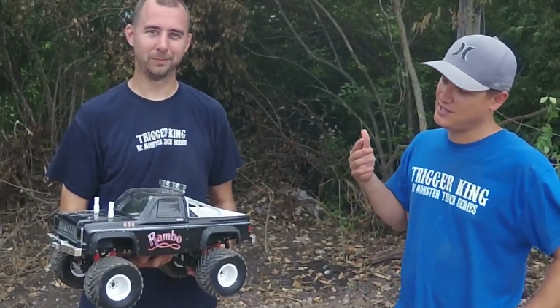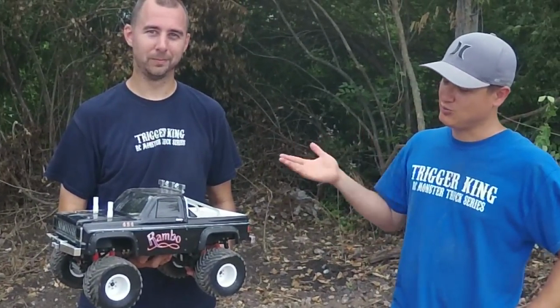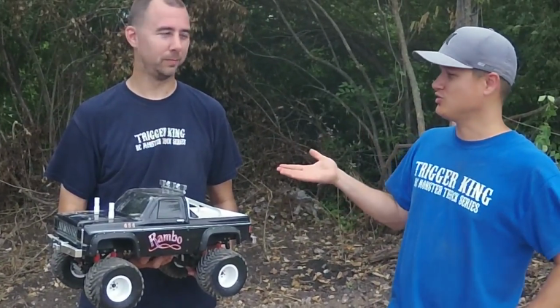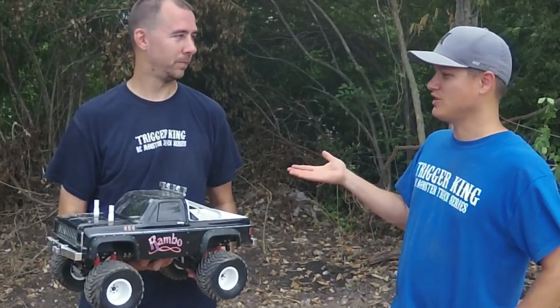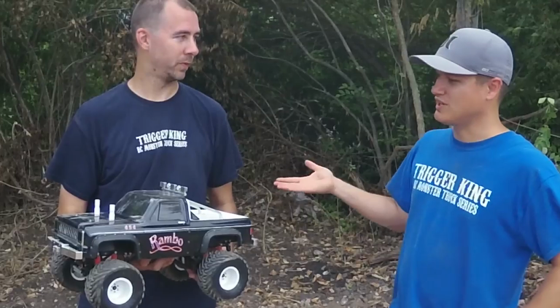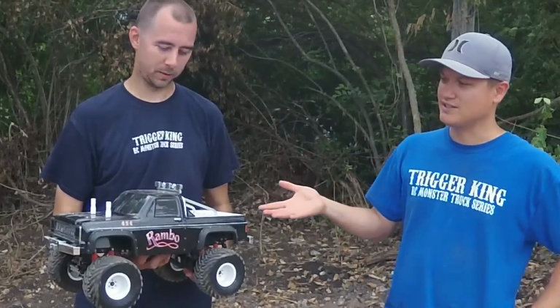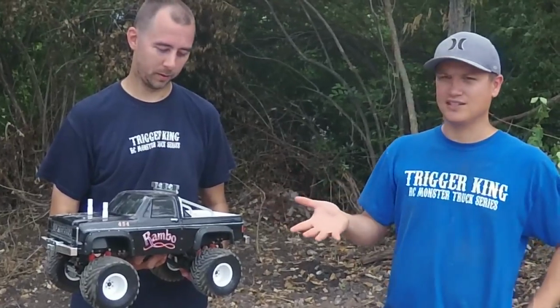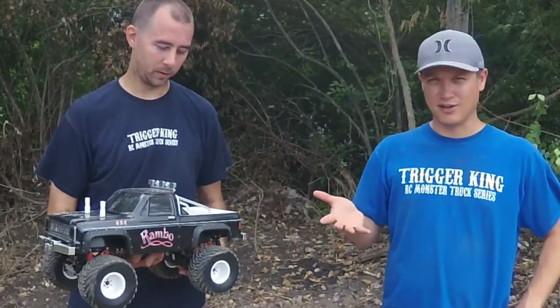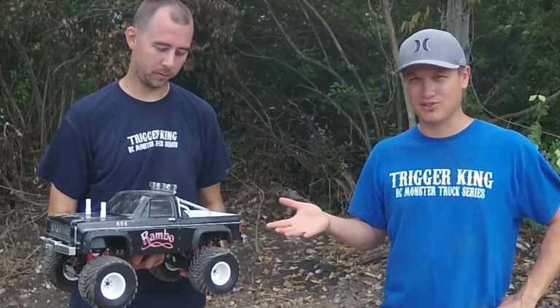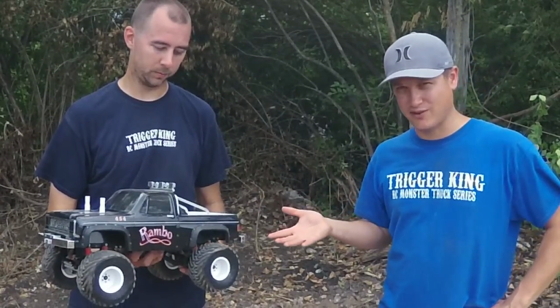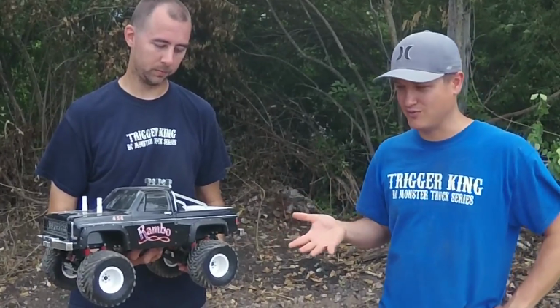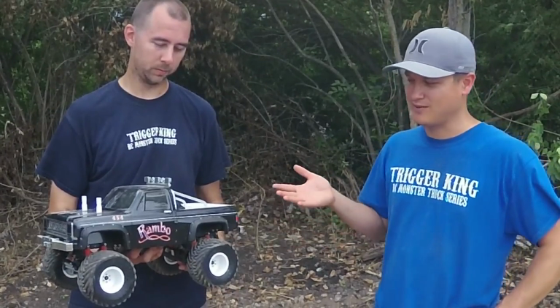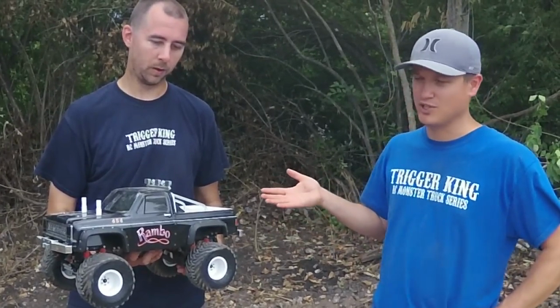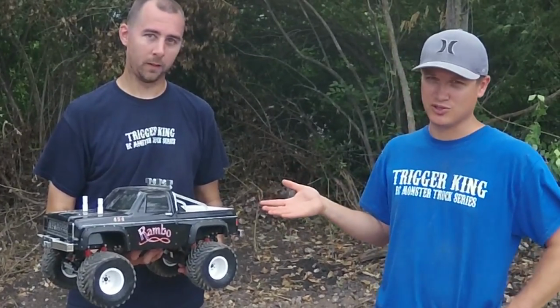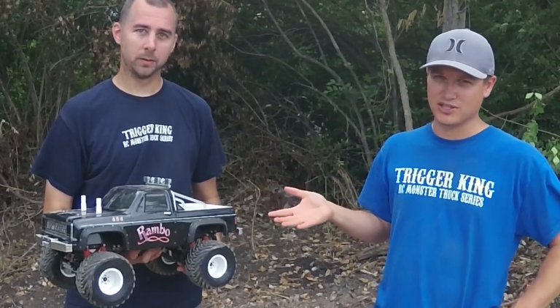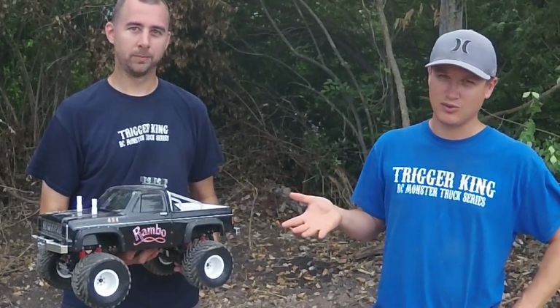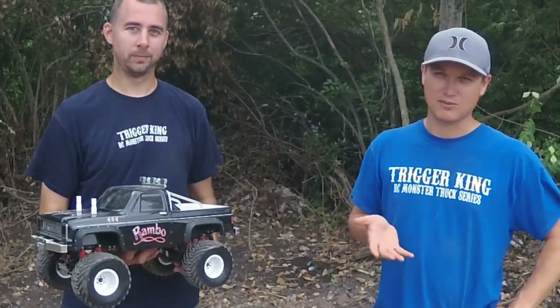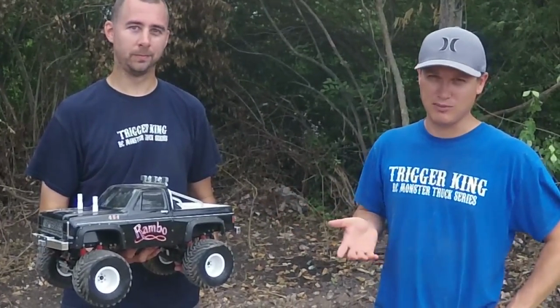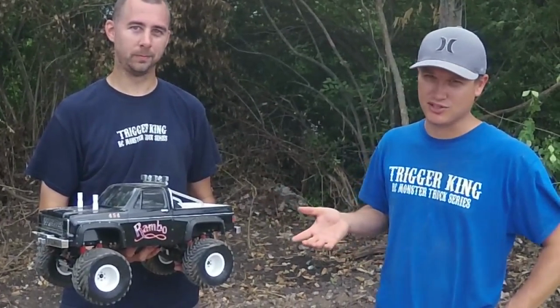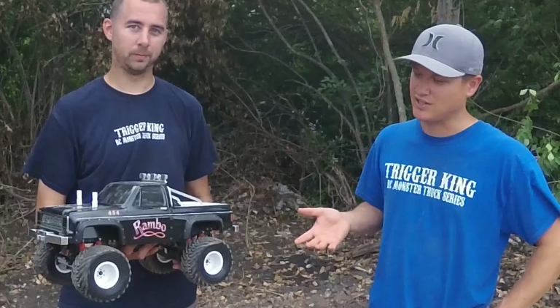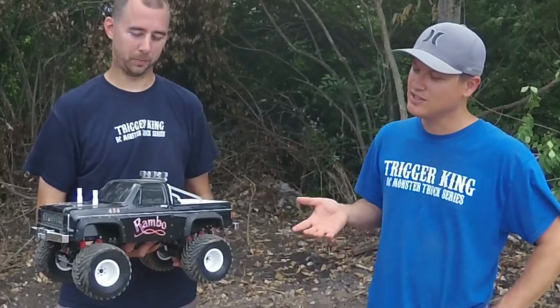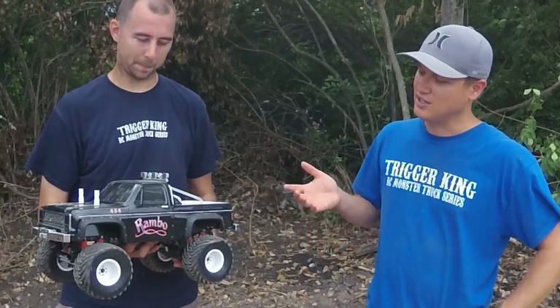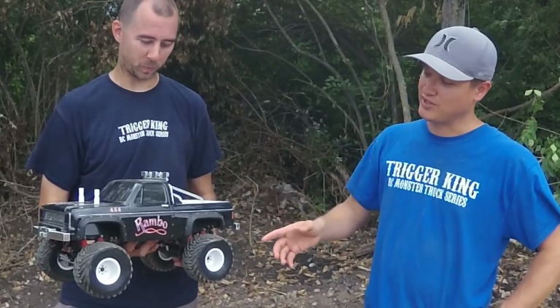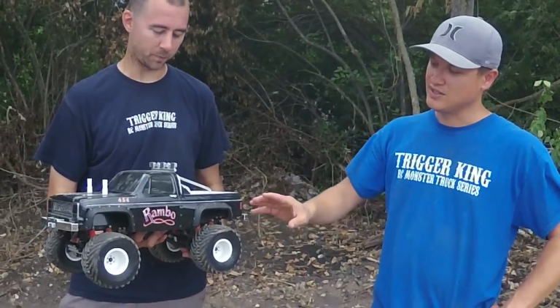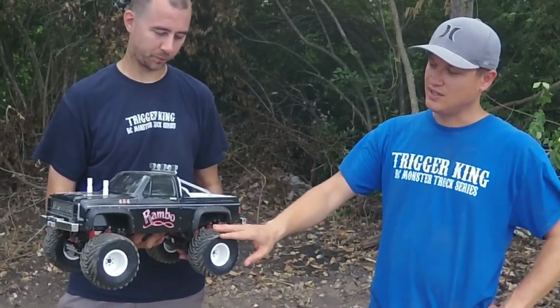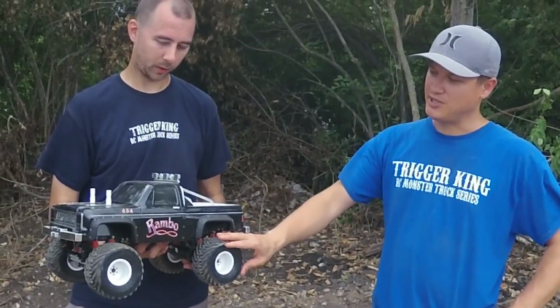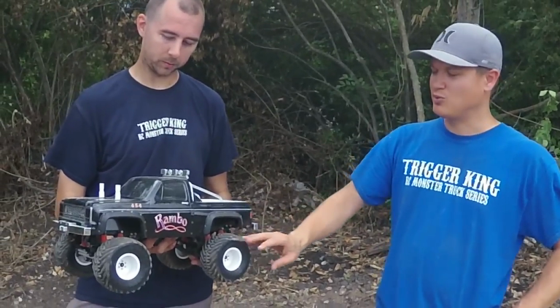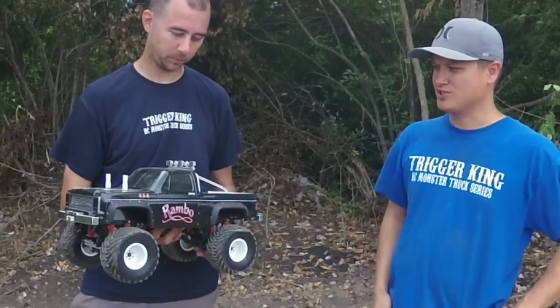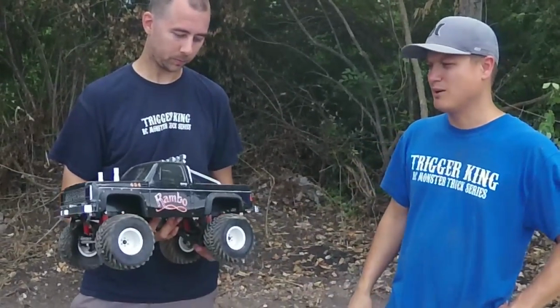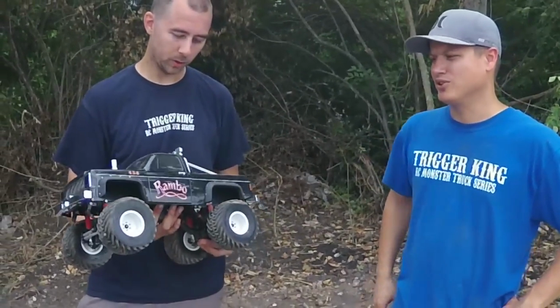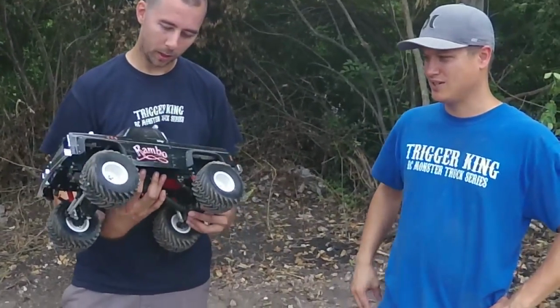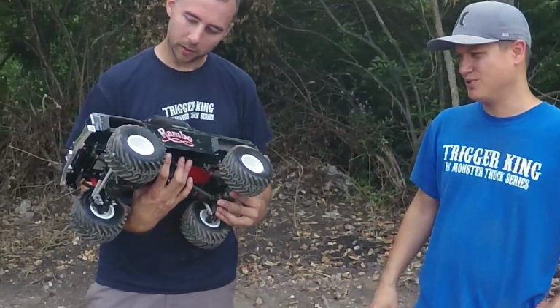Ross runs RH Designs and does a lot of the parts that many of us use in our trucks. We've talked about wheelie bars on the channel and other things. Ross, do you want to walk us through Rambo here? It's a custom build.